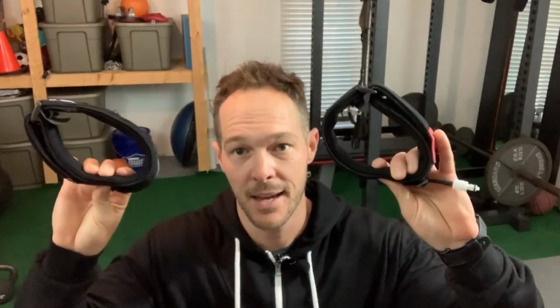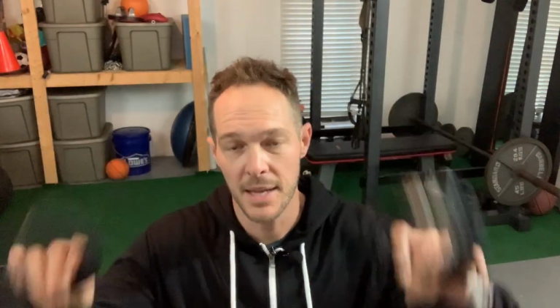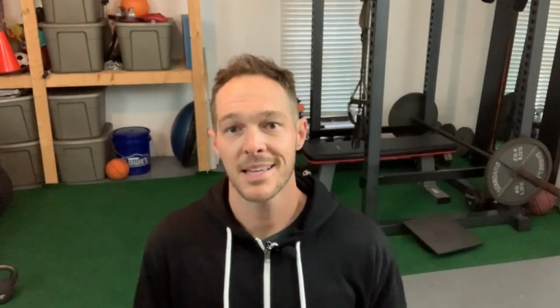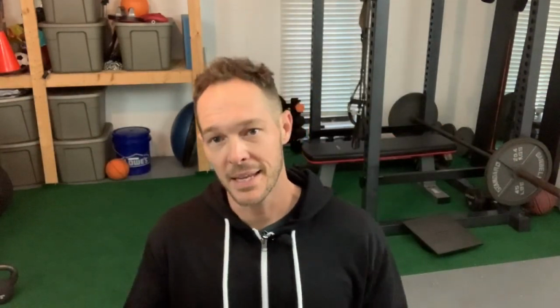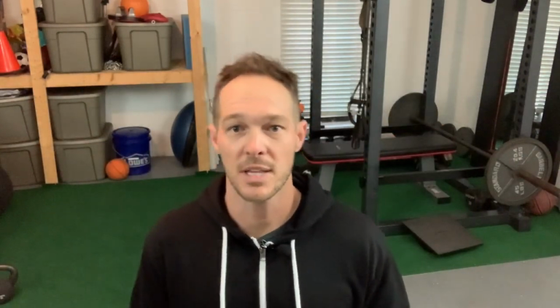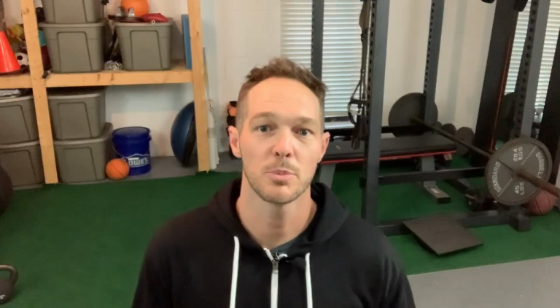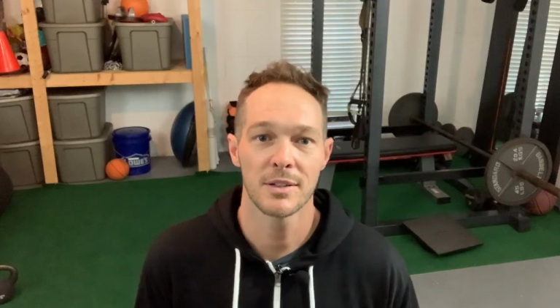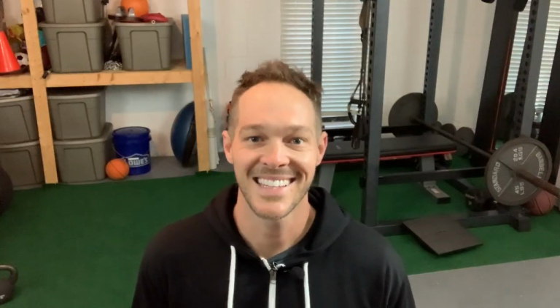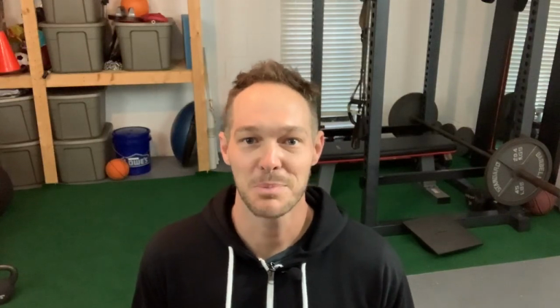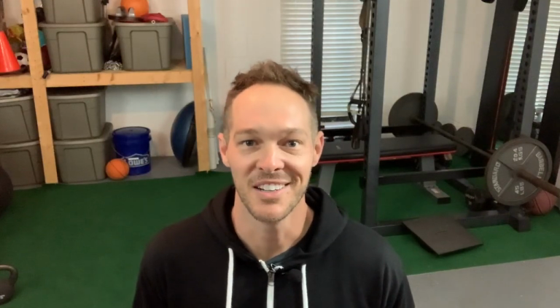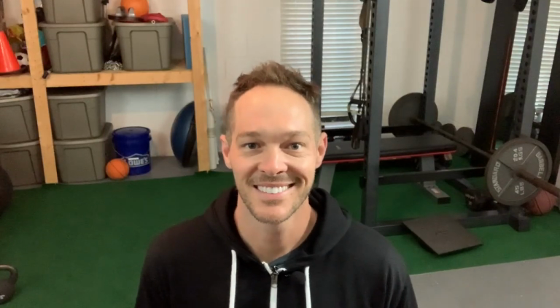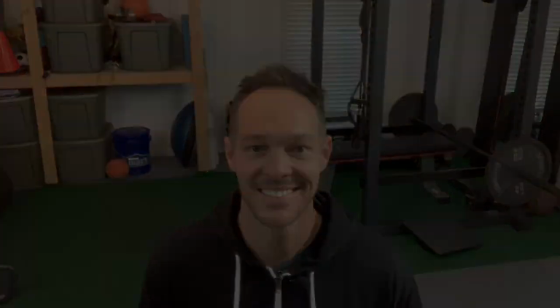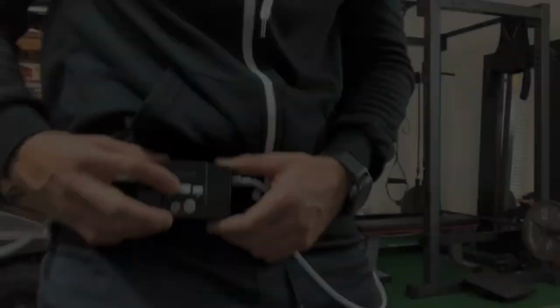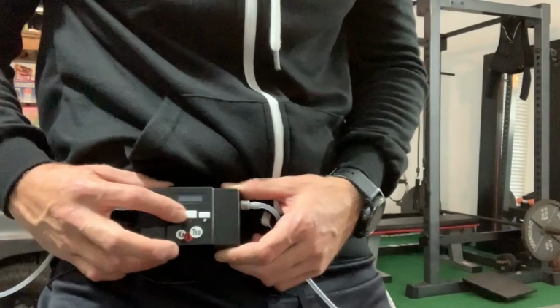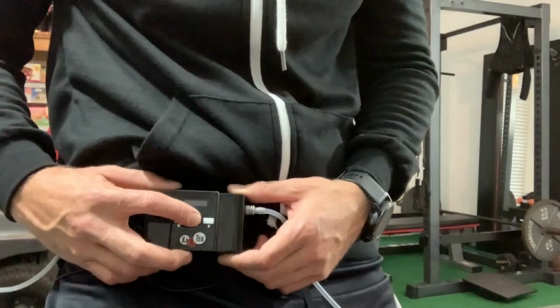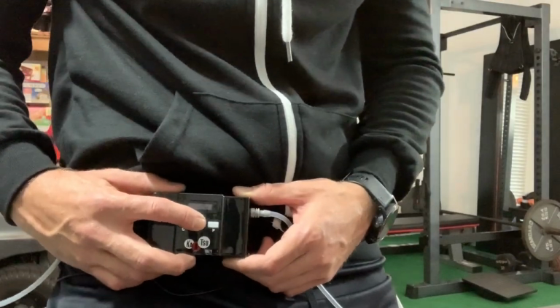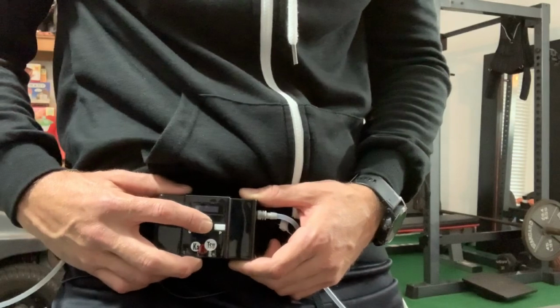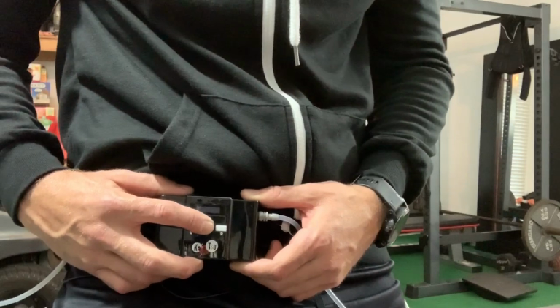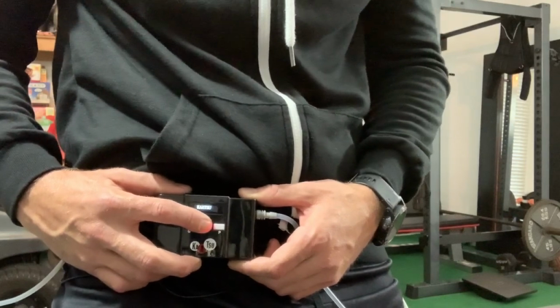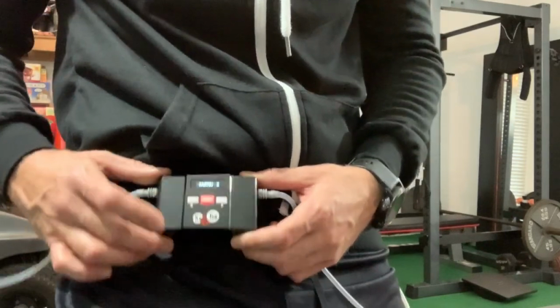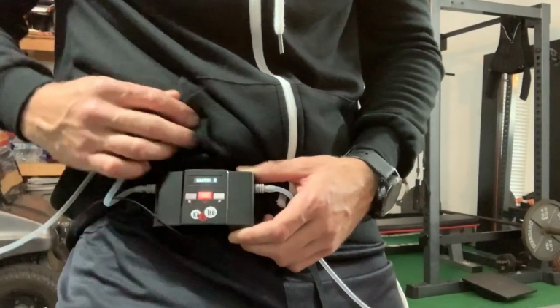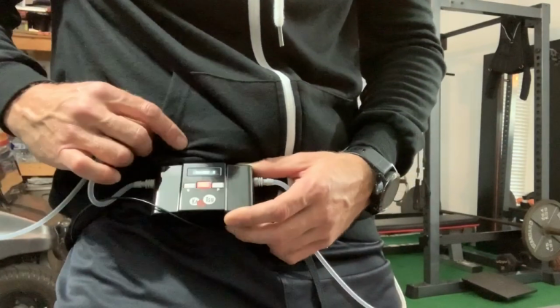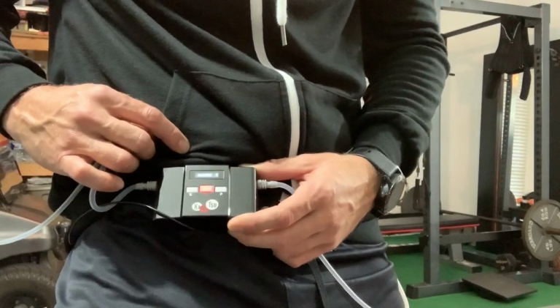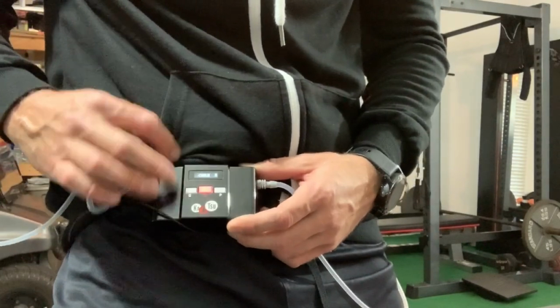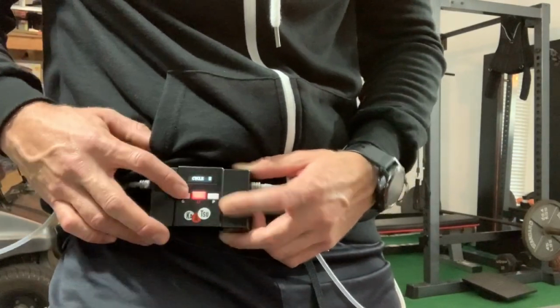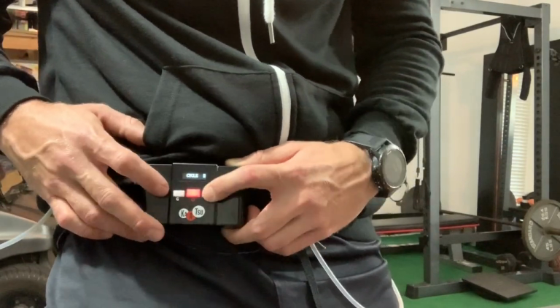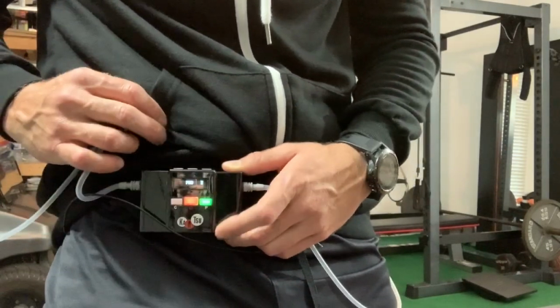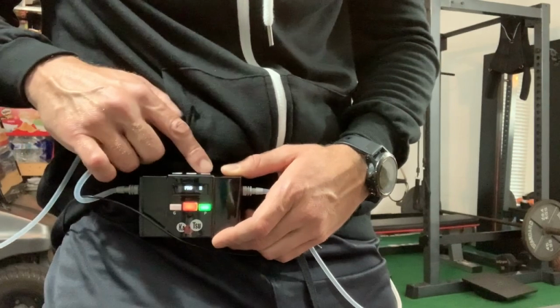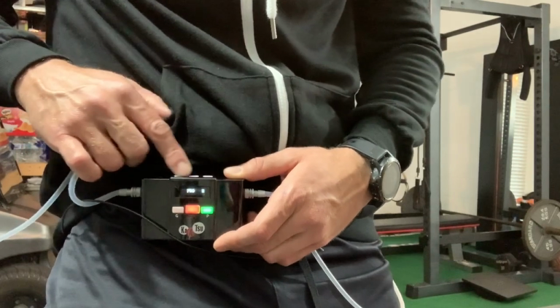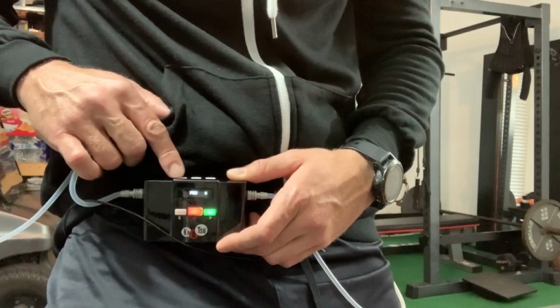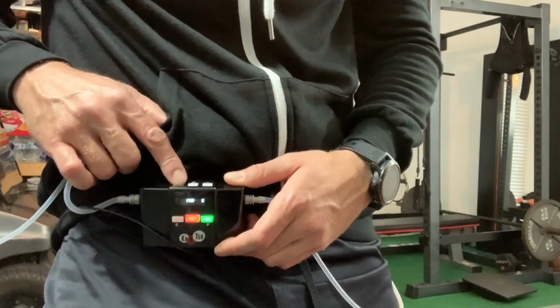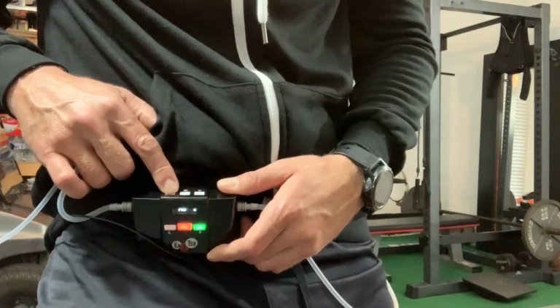Got my bands, got my Katsu Cycle 2.0 — let's get this party going. Turn the Katsu Cycle on, hold down the power button a few seconds. We're going to do pro low because we're using our arms.